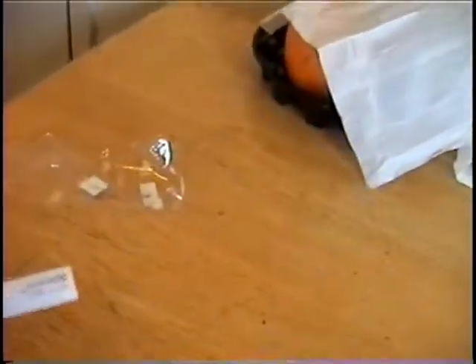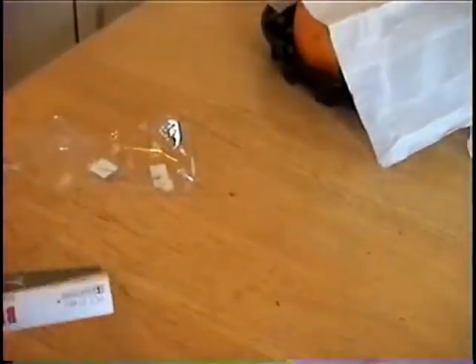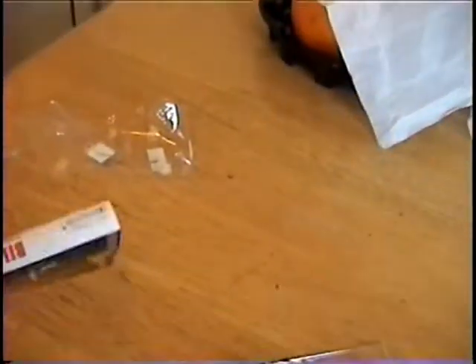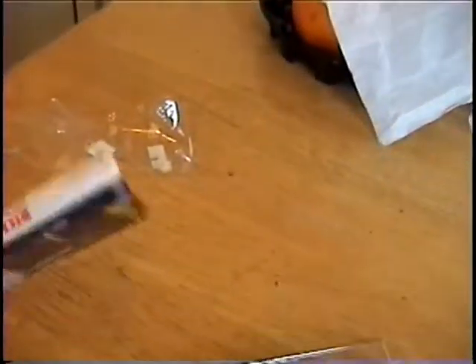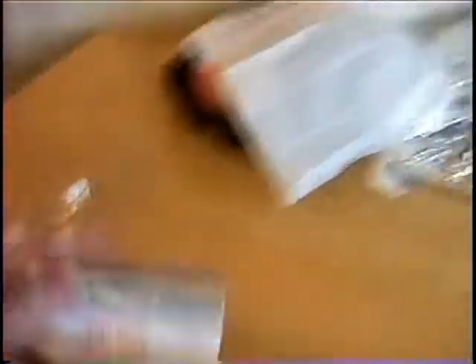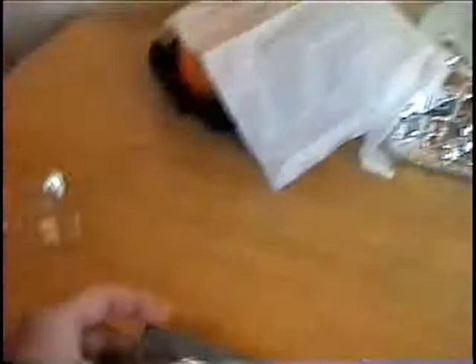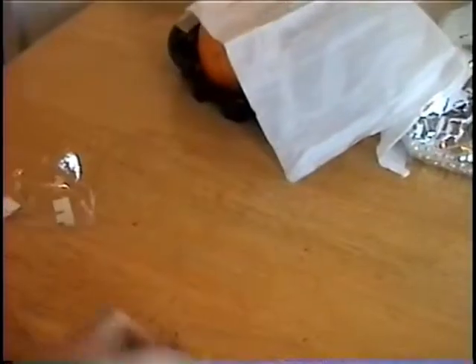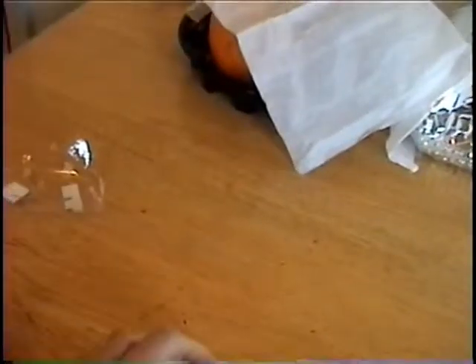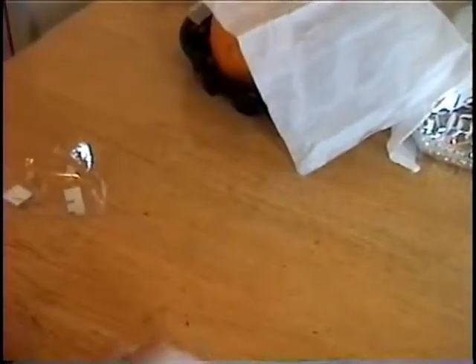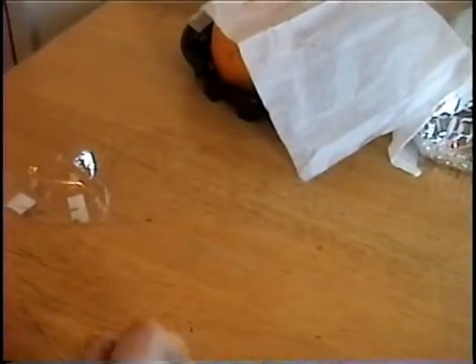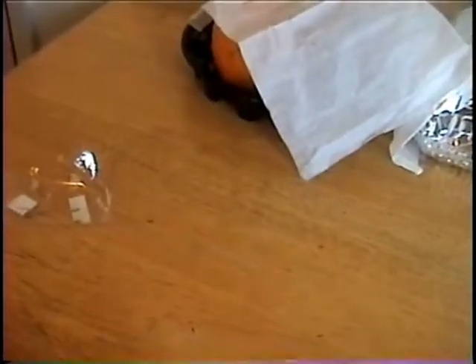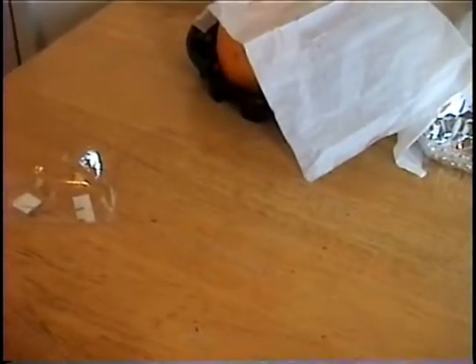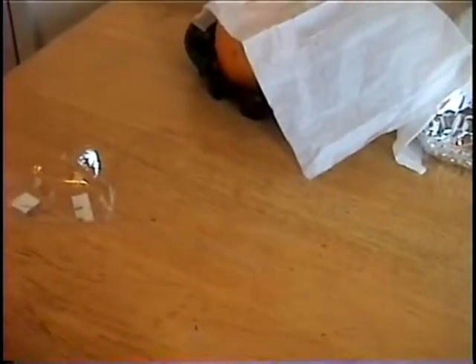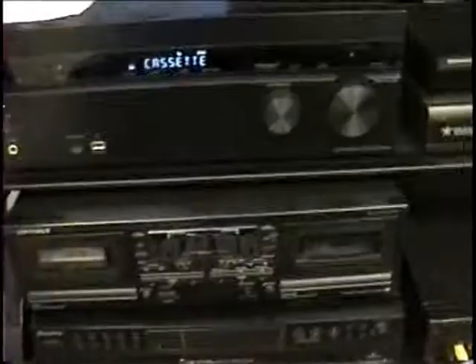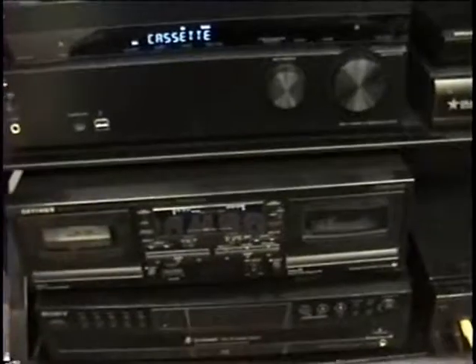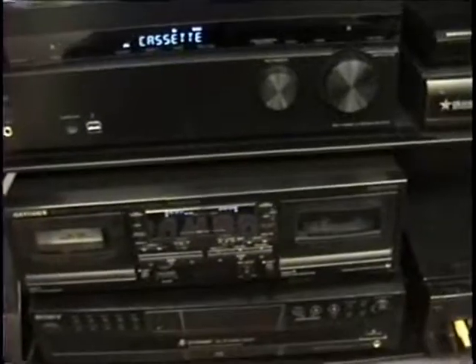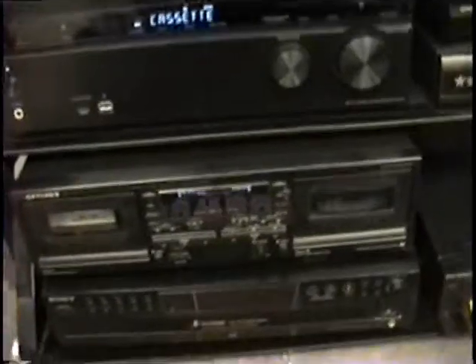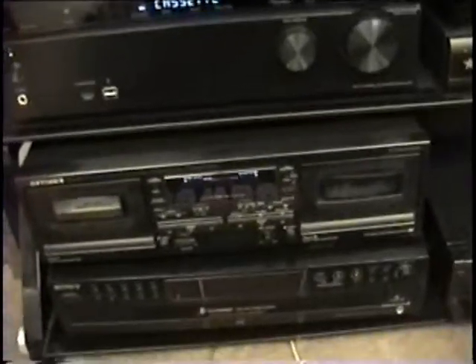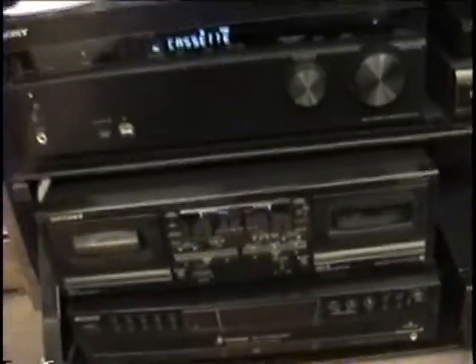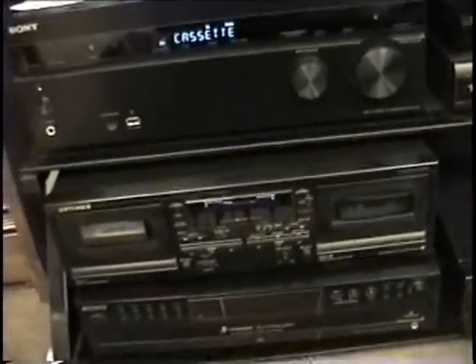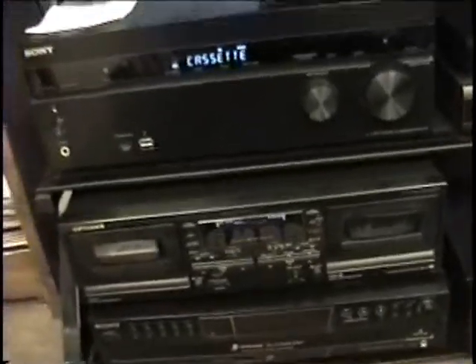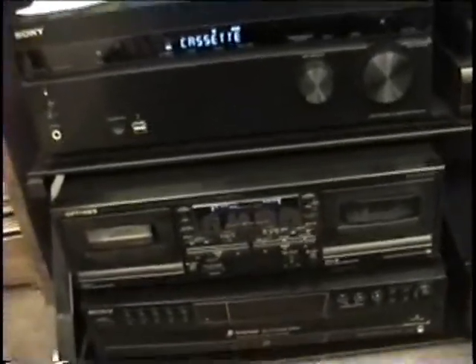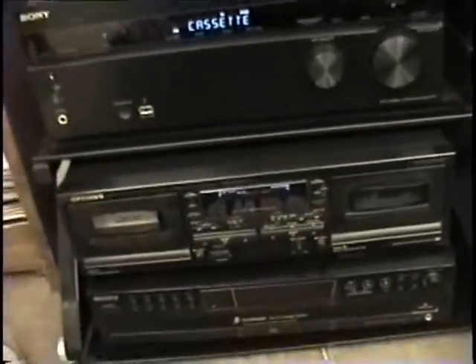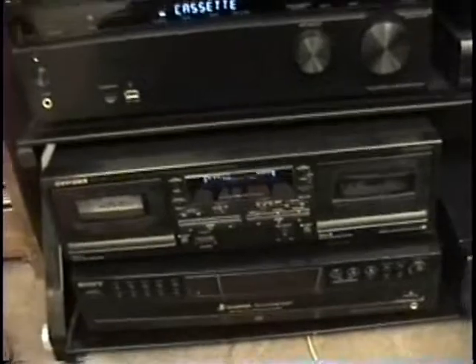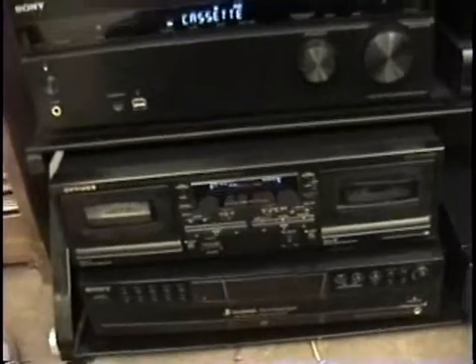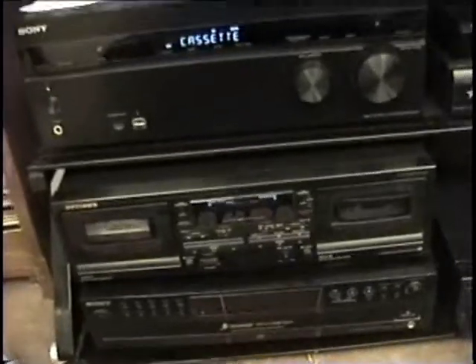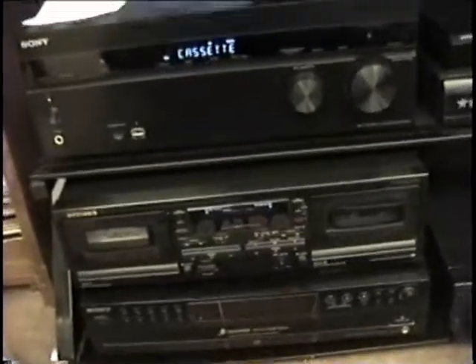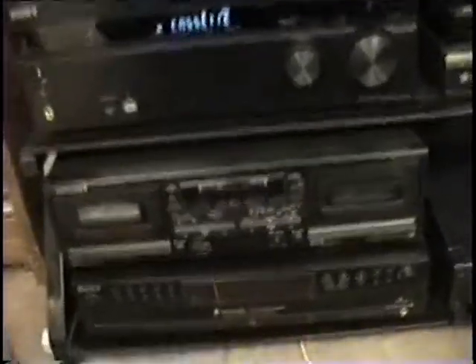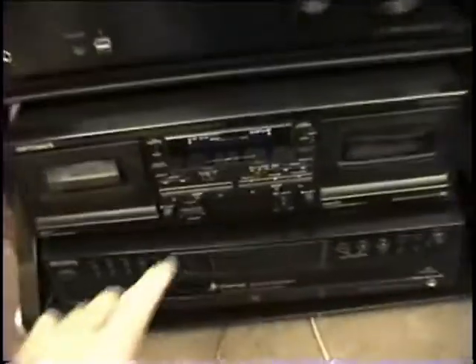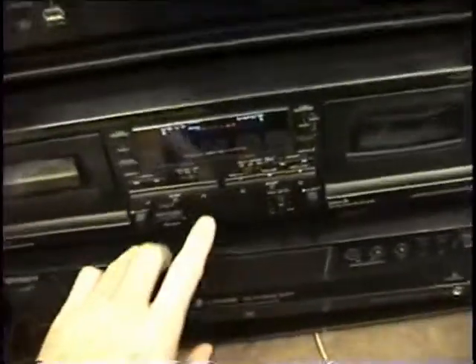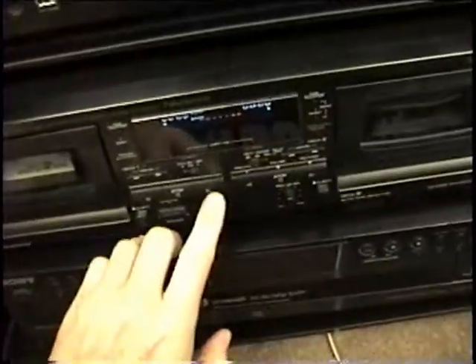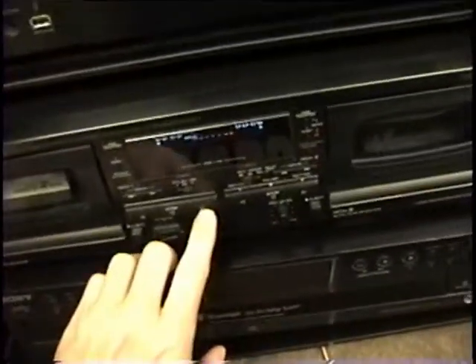Alright, we're going to play a little bit and see what it sounds like. This tape has never been heard — it's been wrapped since 1981. So here we go.